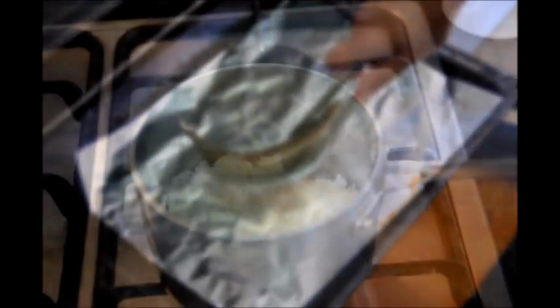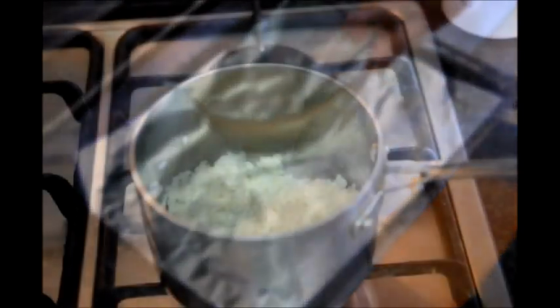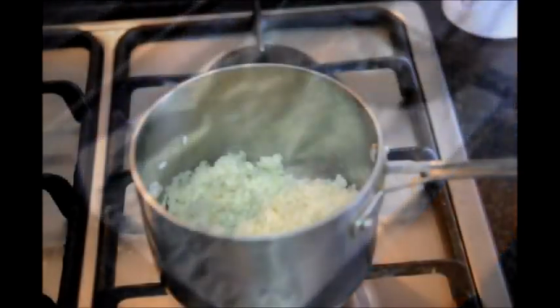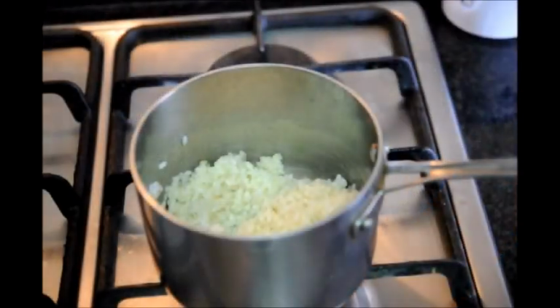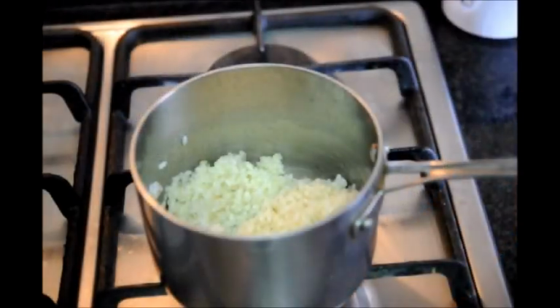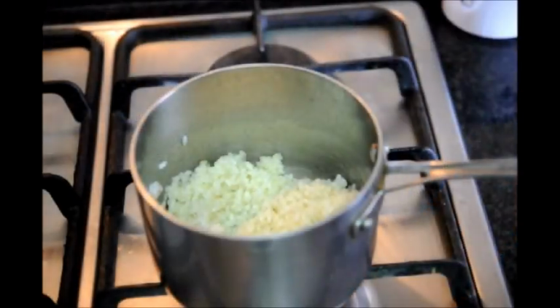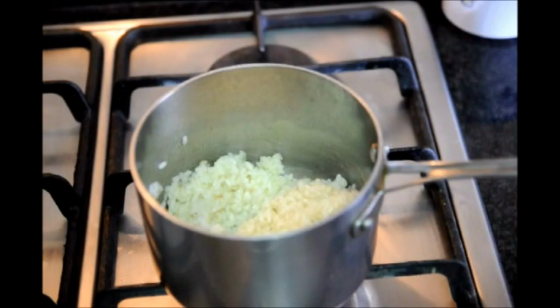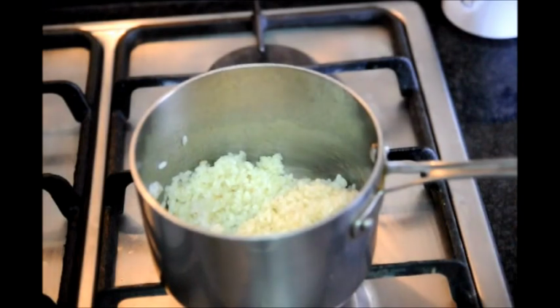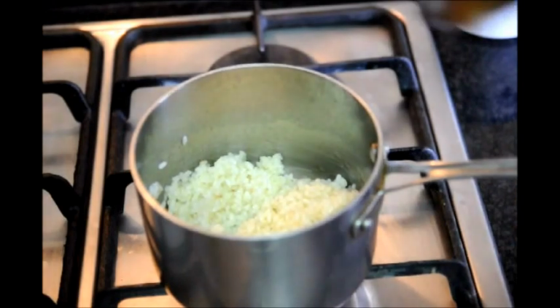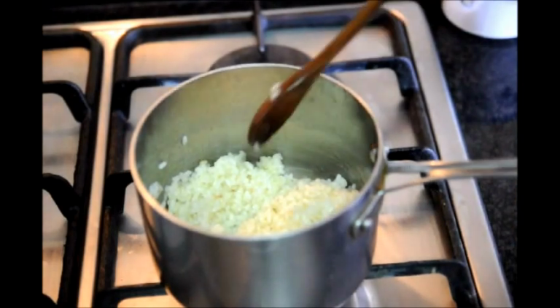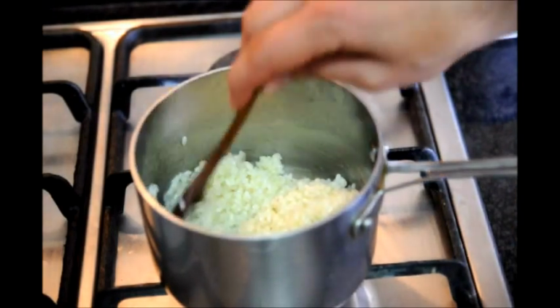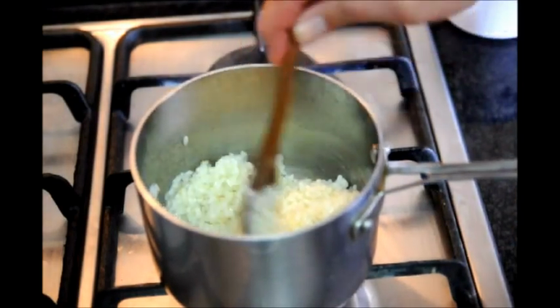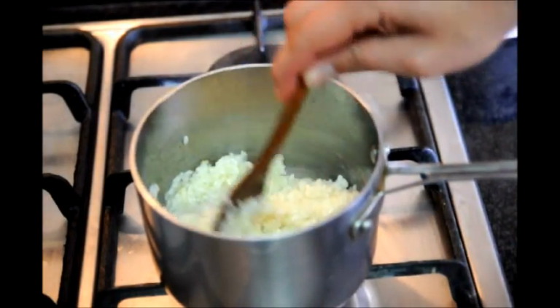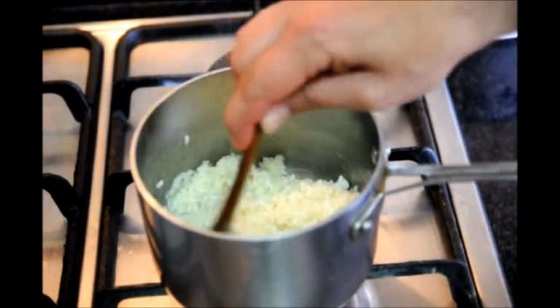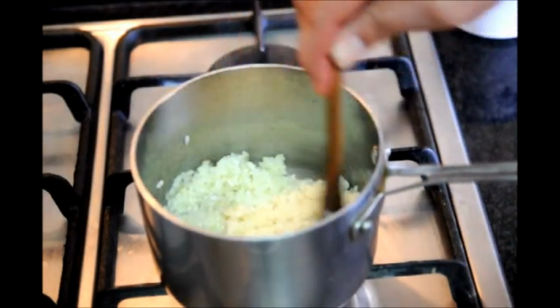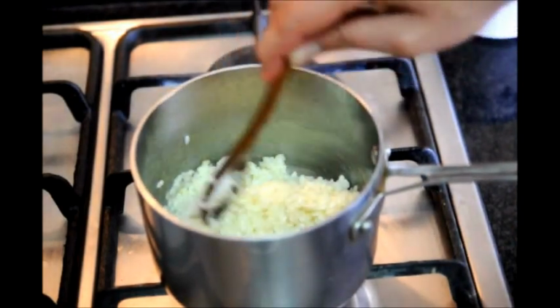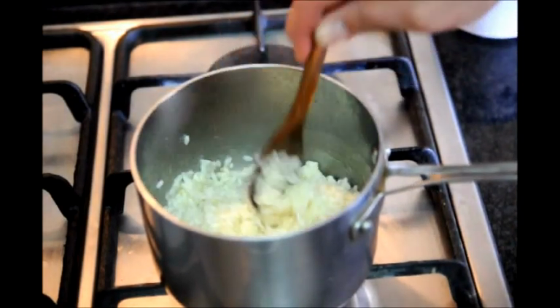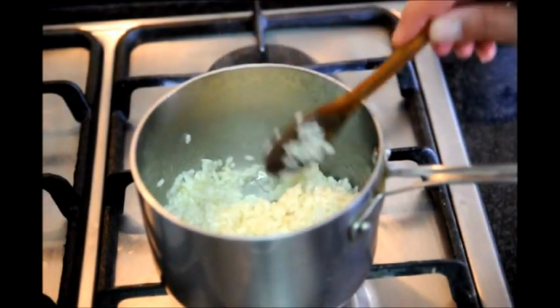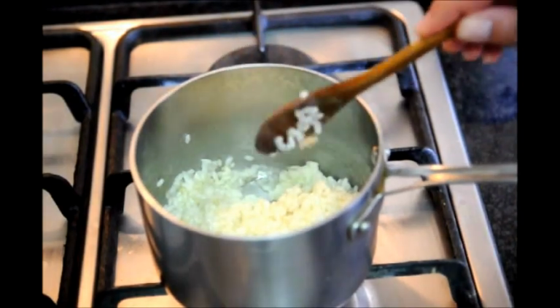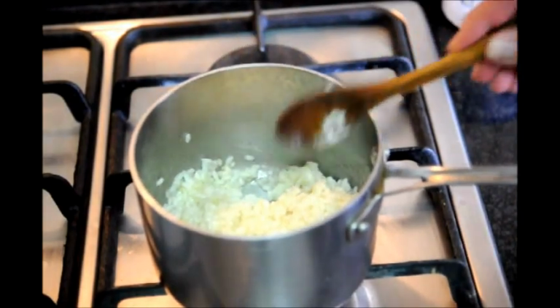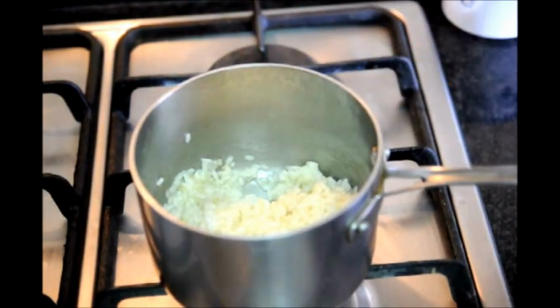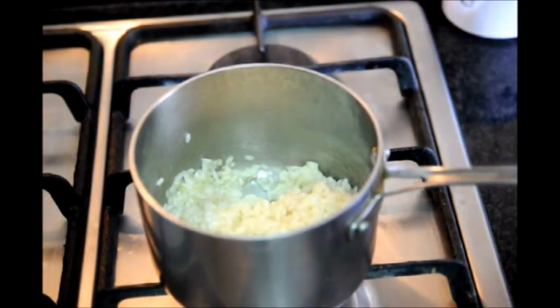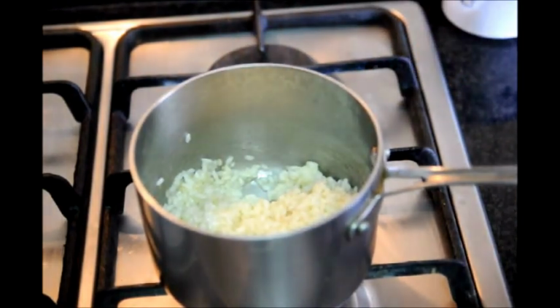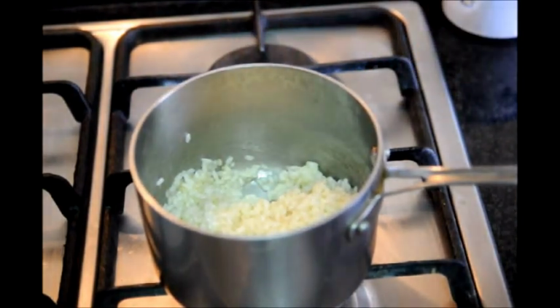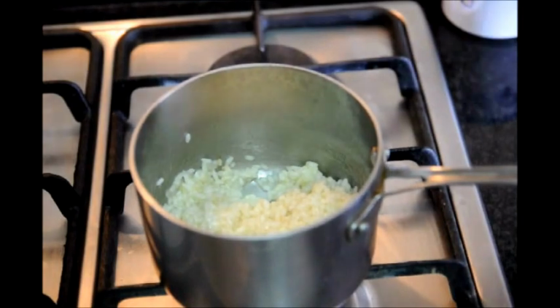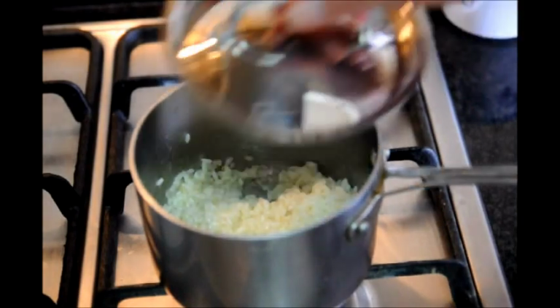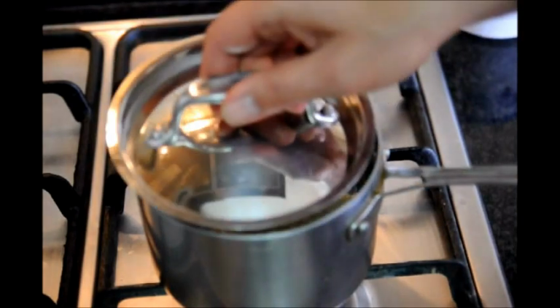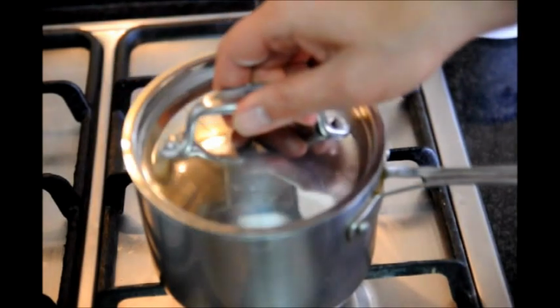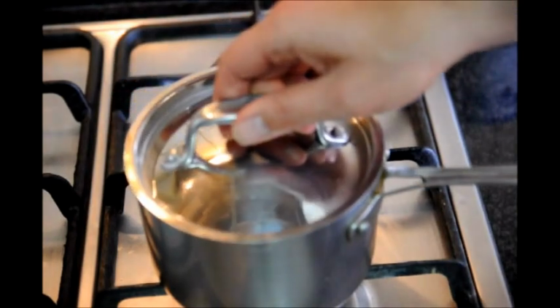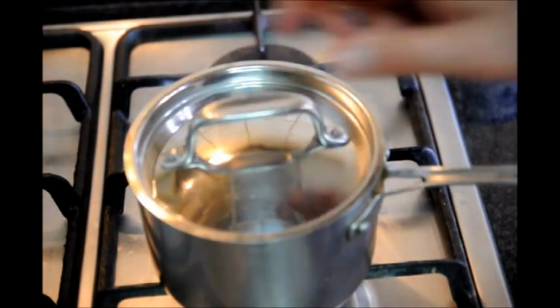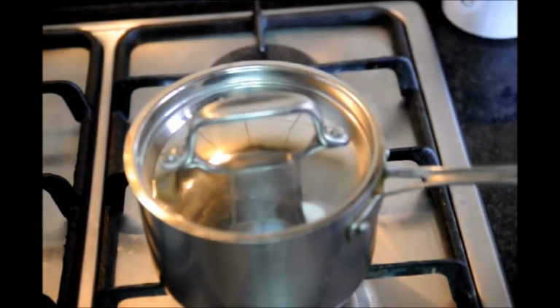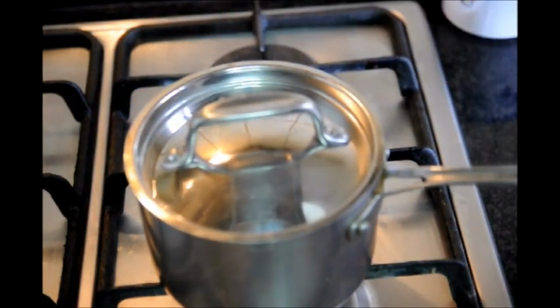It's been about three to four minutes since we lowered our fire to low and there's very little broth left. So at this point let's go ahead and cover our saucepan and turn off our fire.